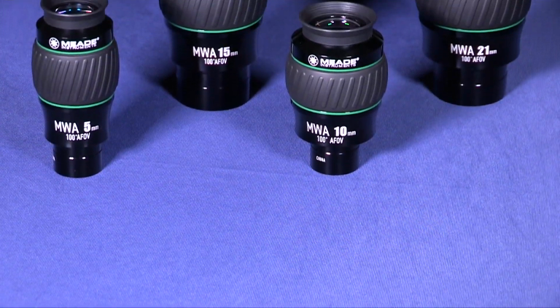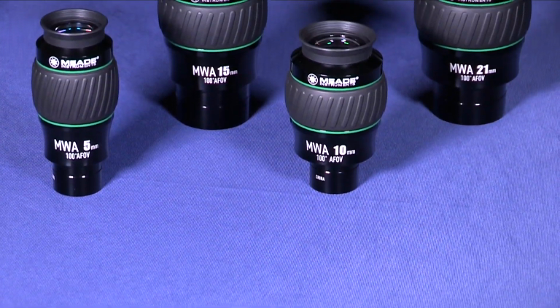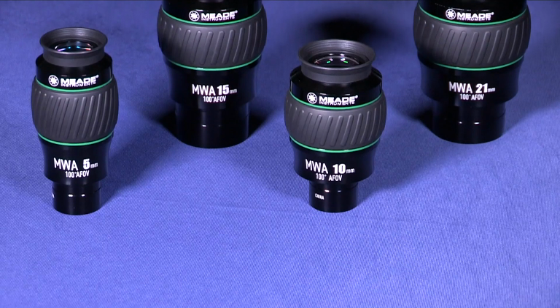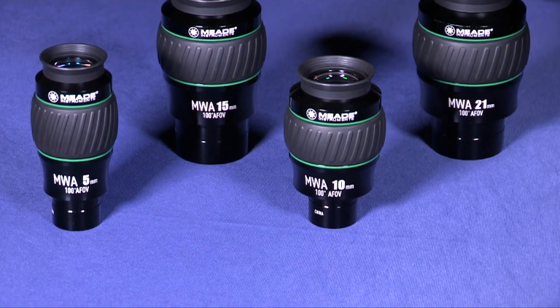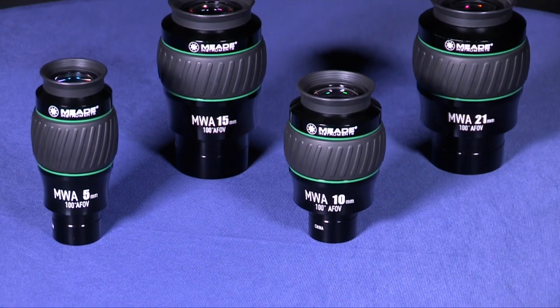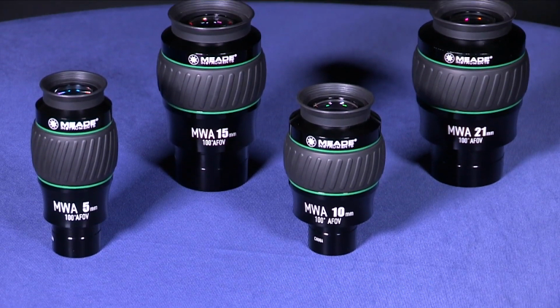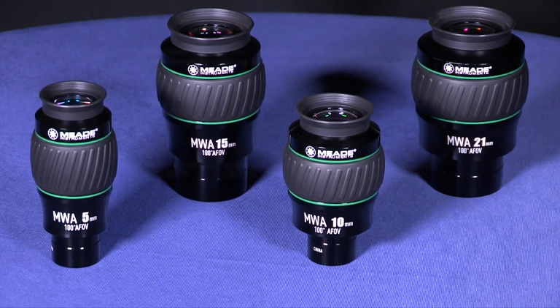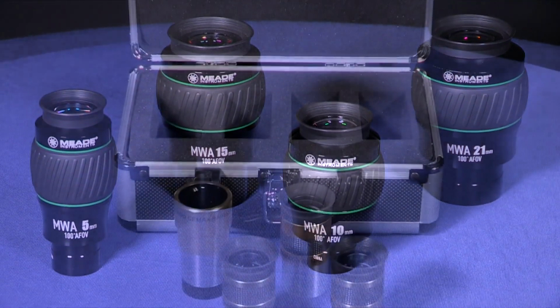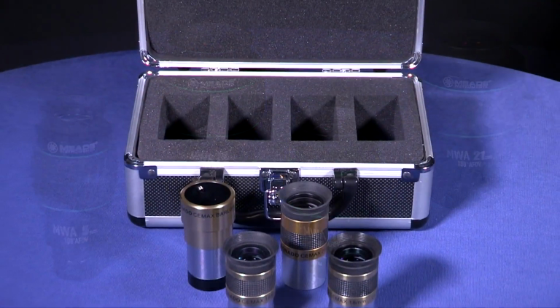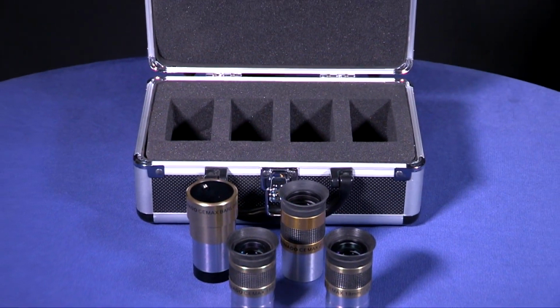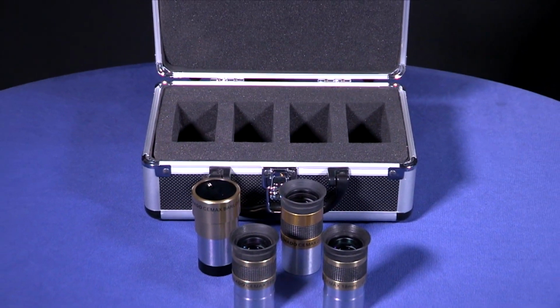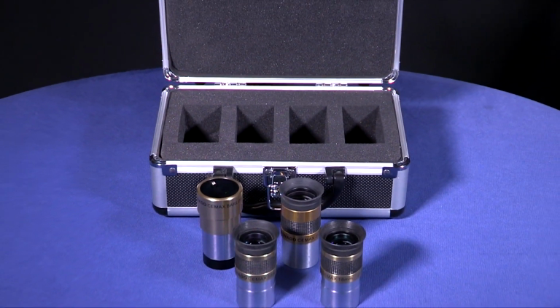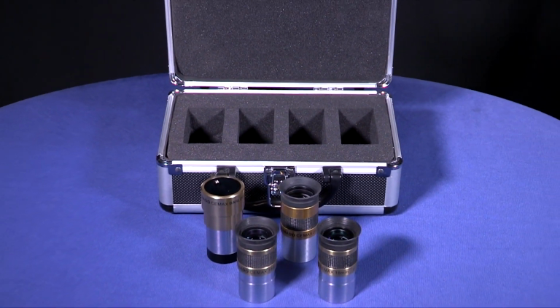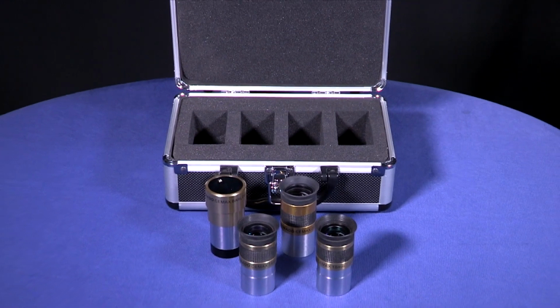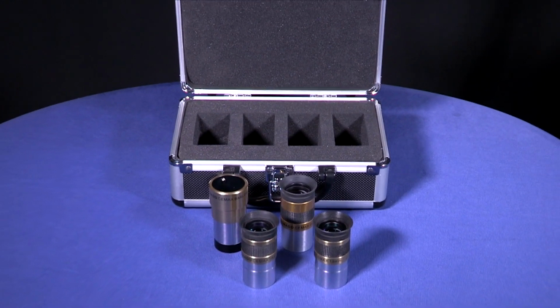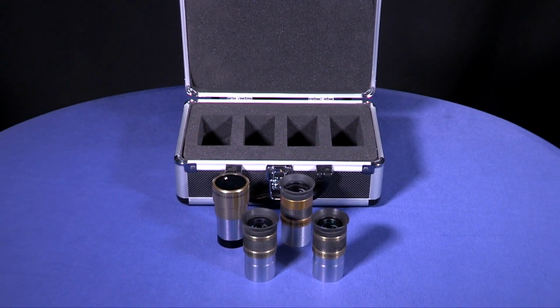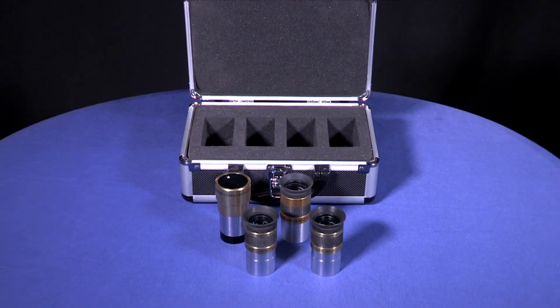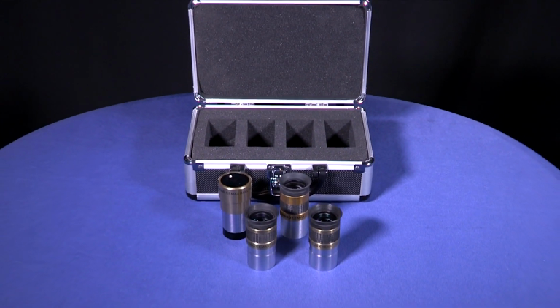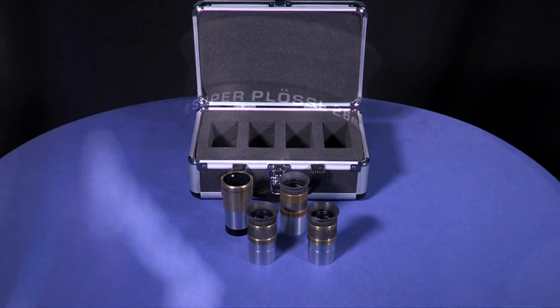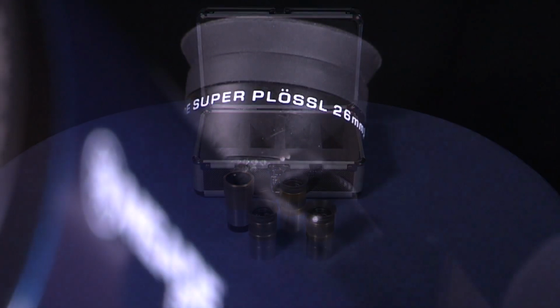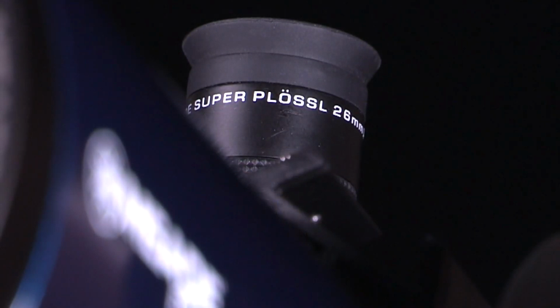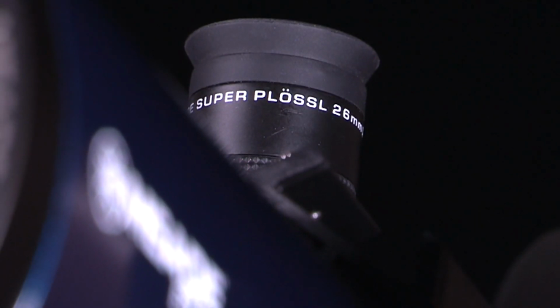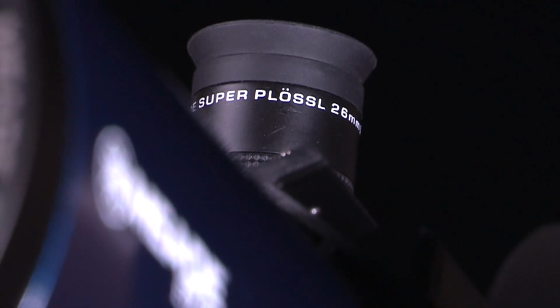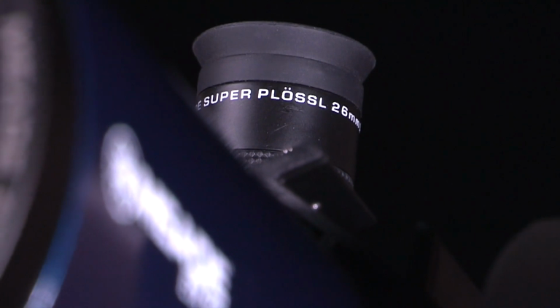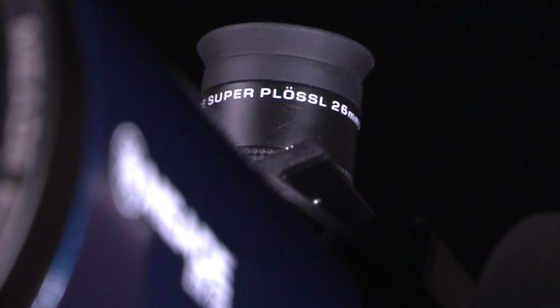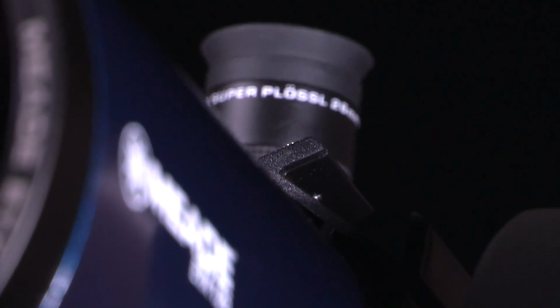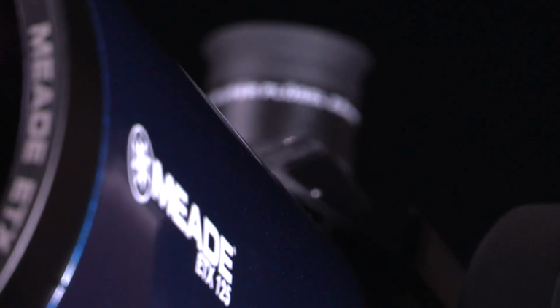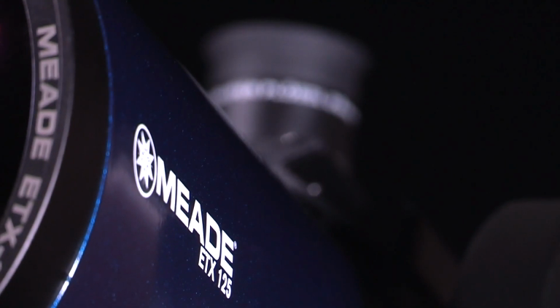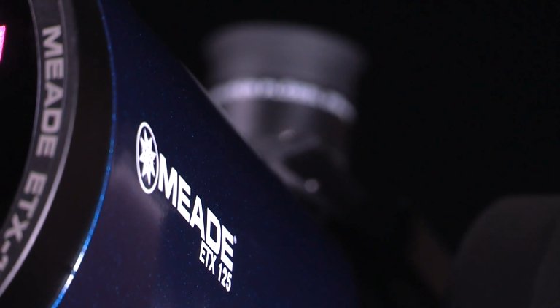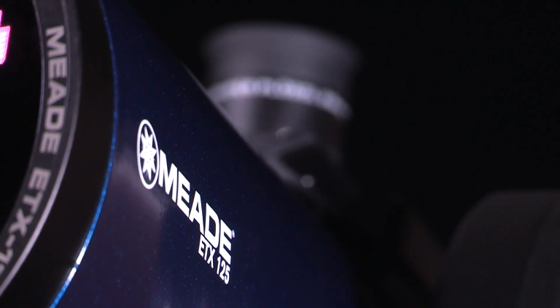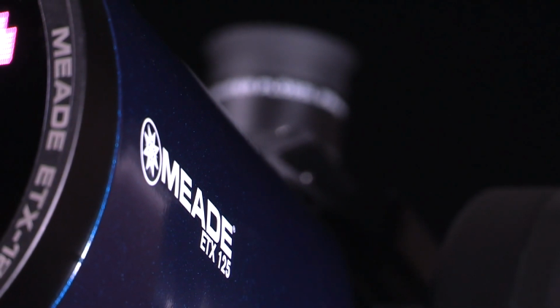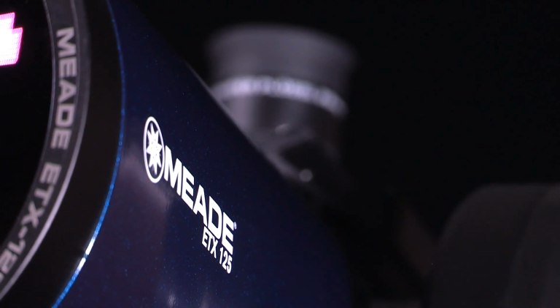You've seen them. You've wanted them. Now it's your time to own them. Meade offers a variety of eyepieces and eyepiece sets for you to choose from to accessorize your telescope. We'll be going over a few eyepieces Meade has to offer and why you should get them to enhance your observing experience.